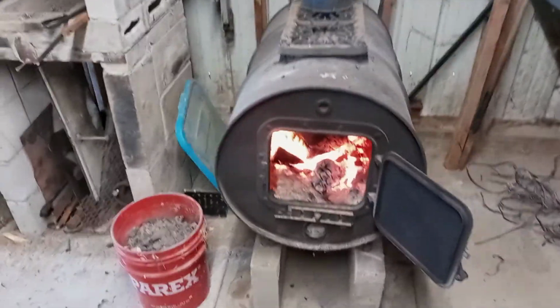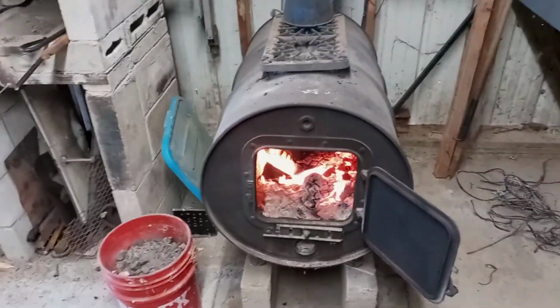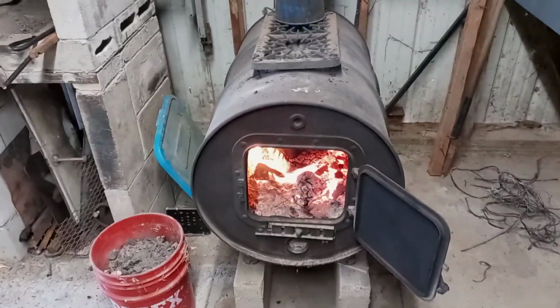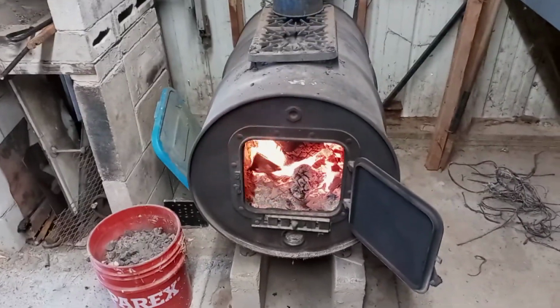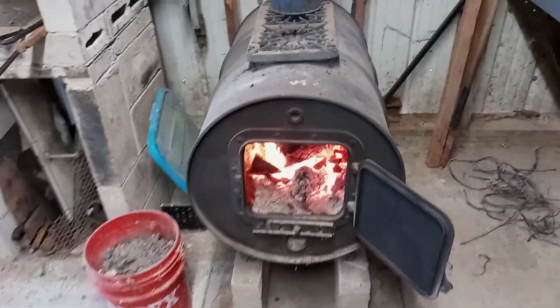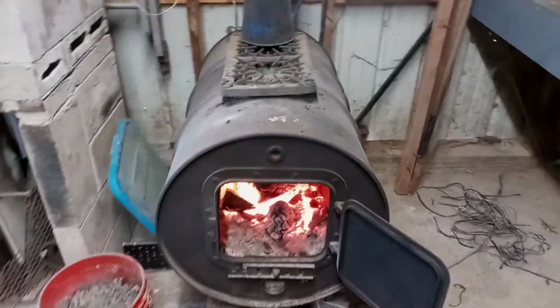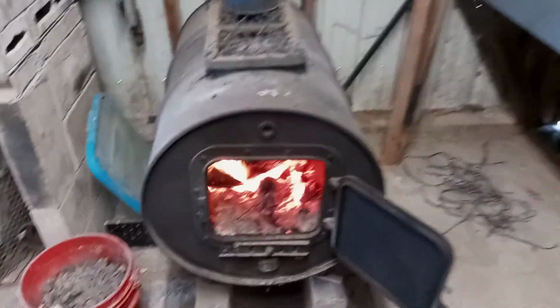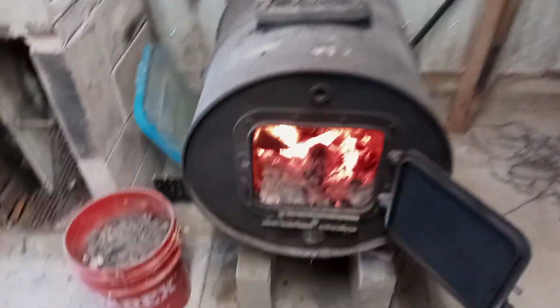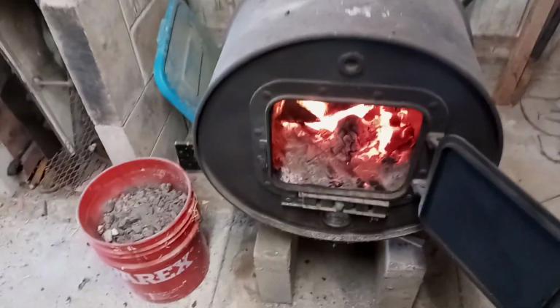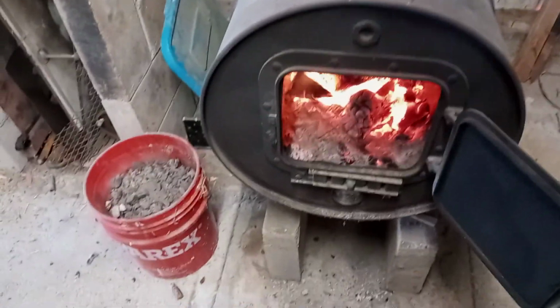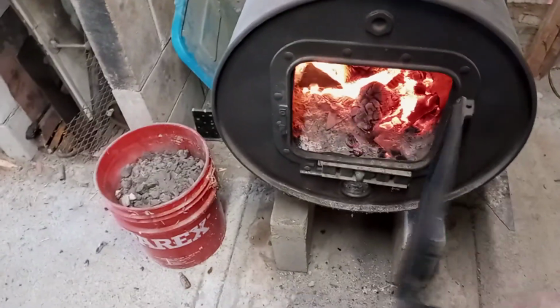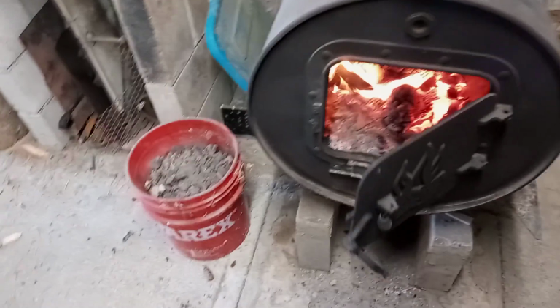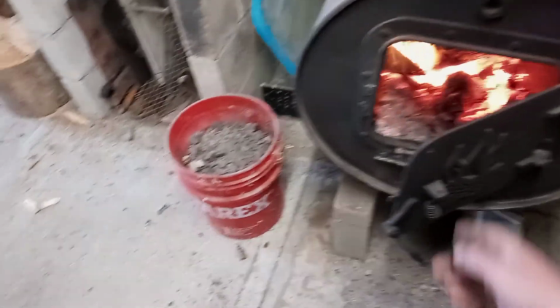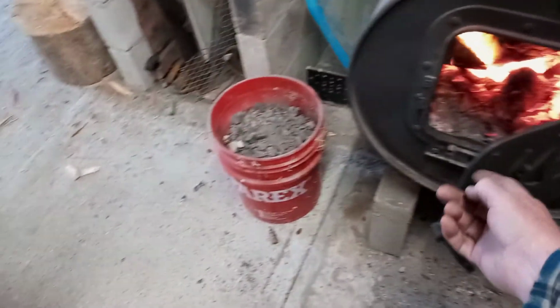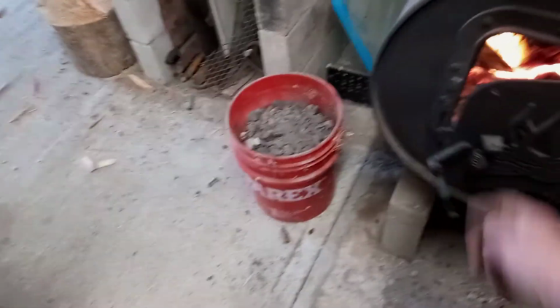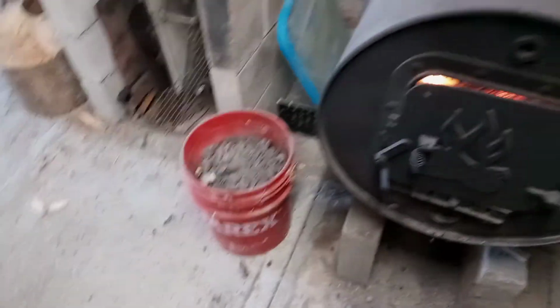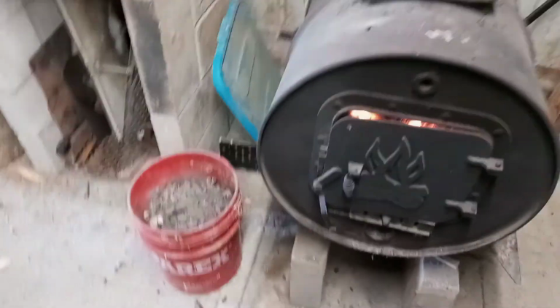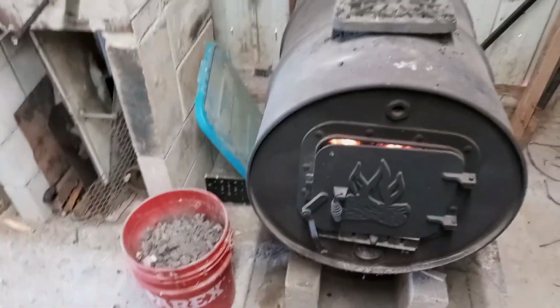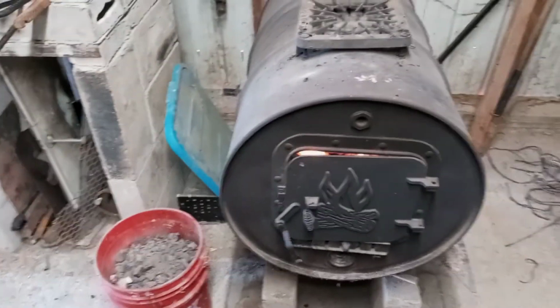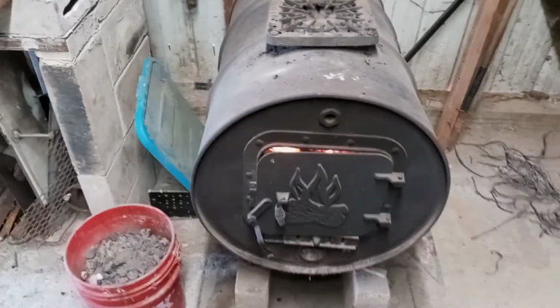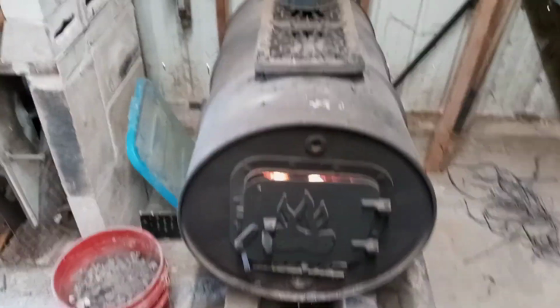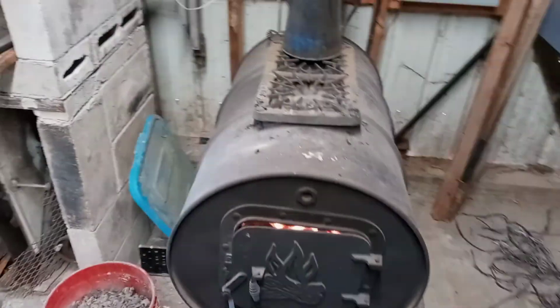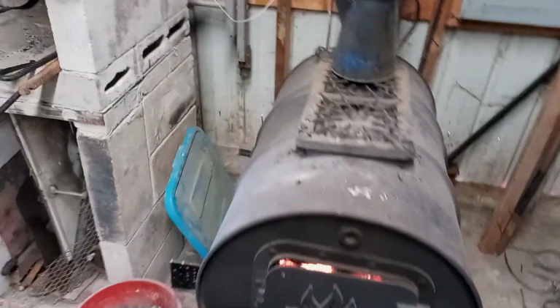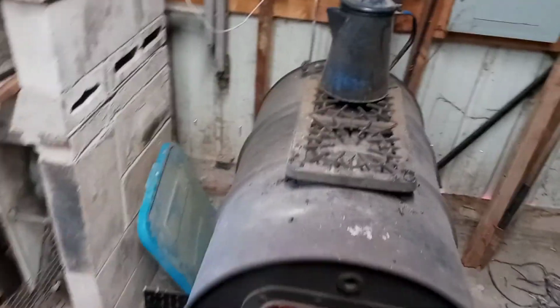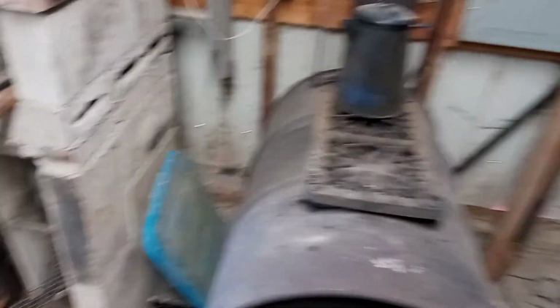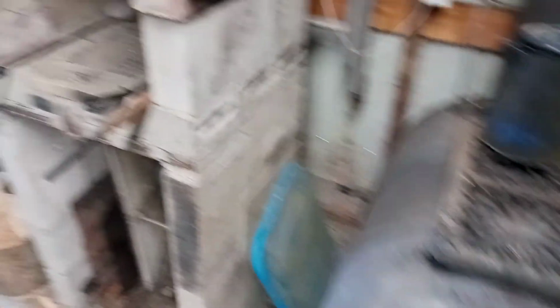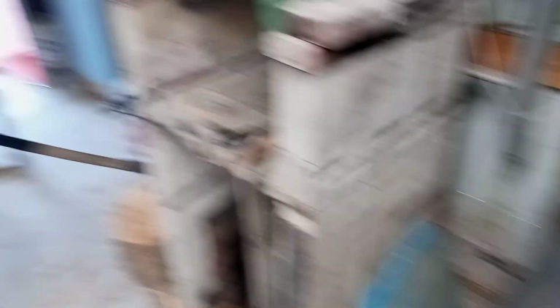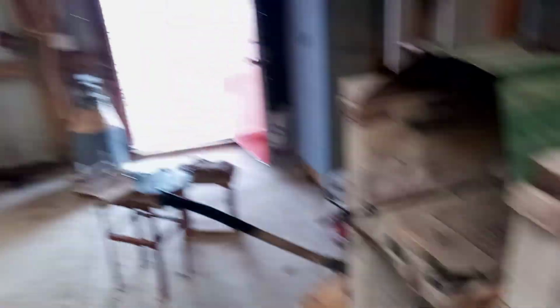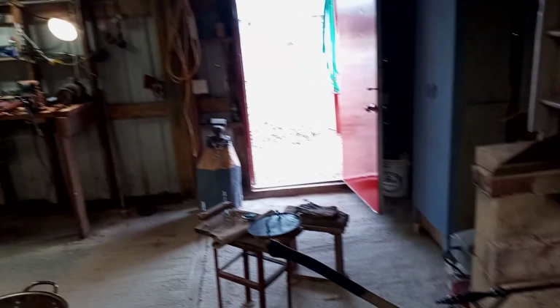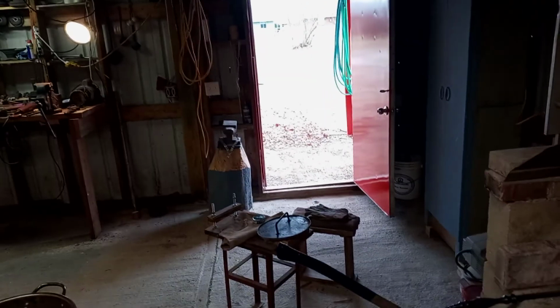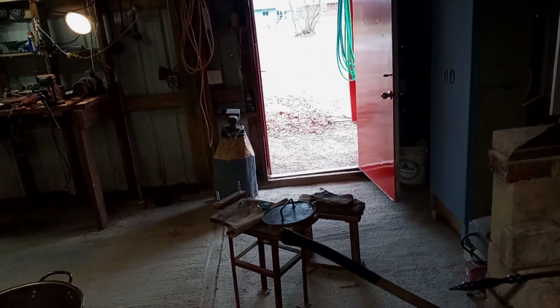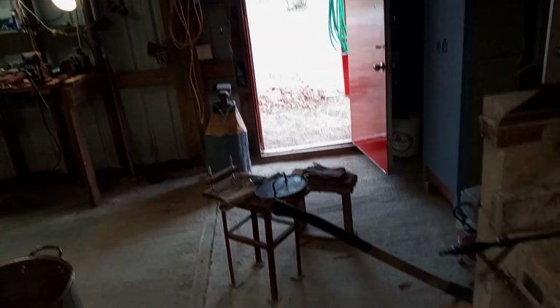I know I got smoke coming out in the barn today — I don't know if we got a downdraft on that chimney or what in the world is going on, but I'll be able to open up the door there.